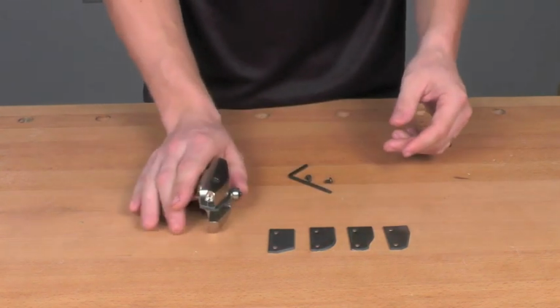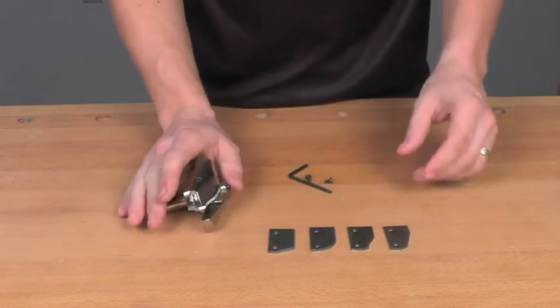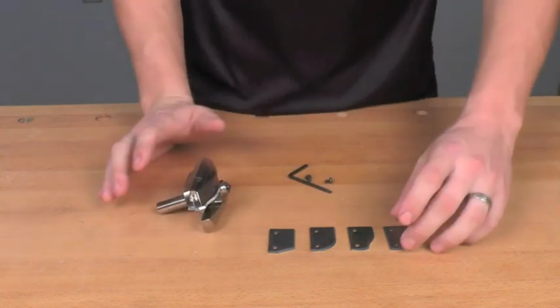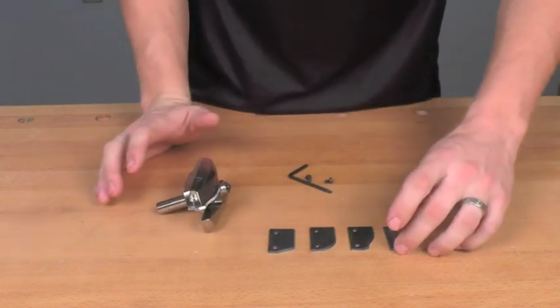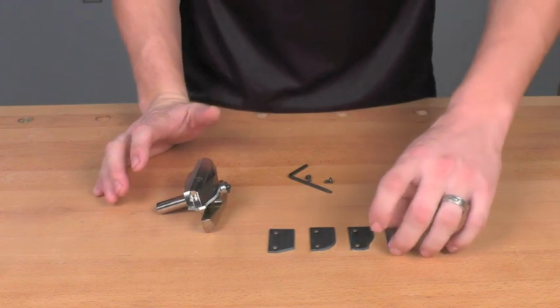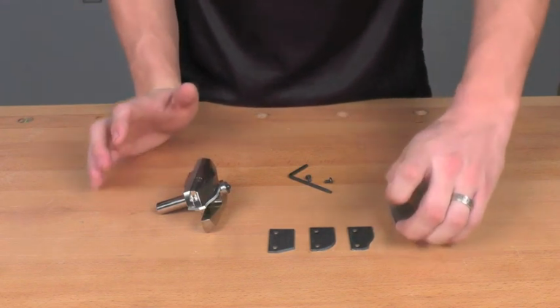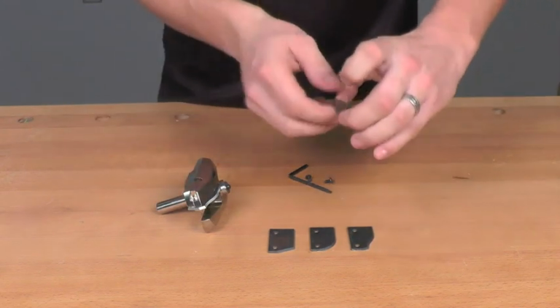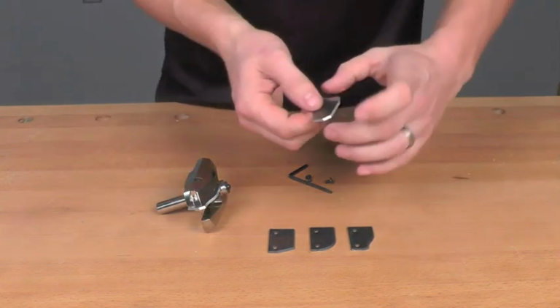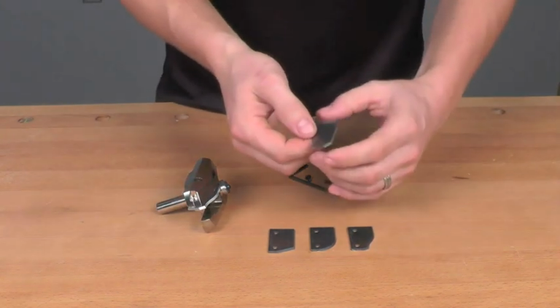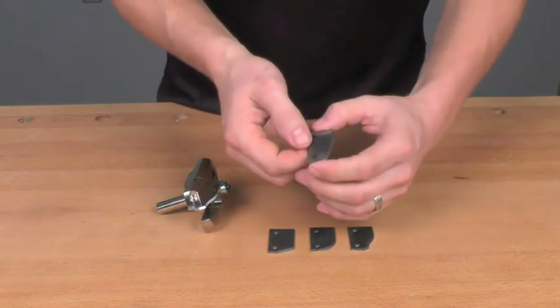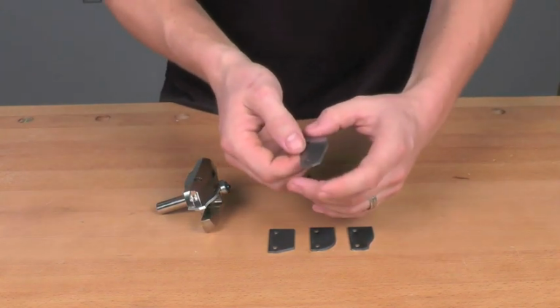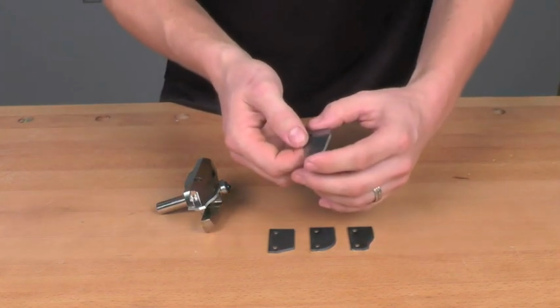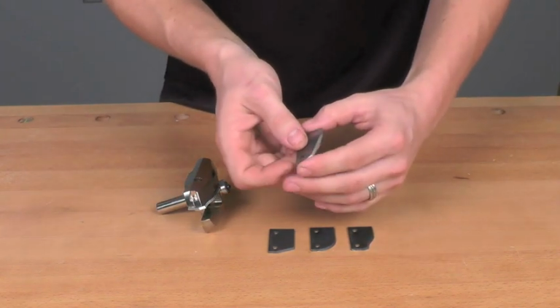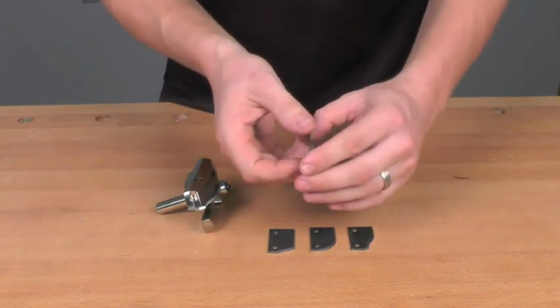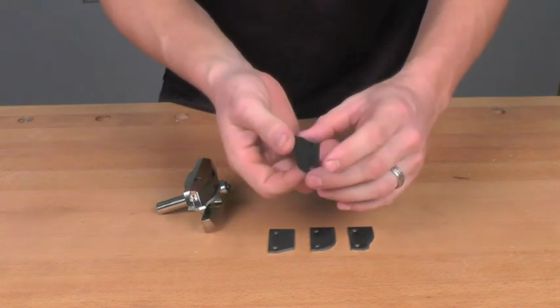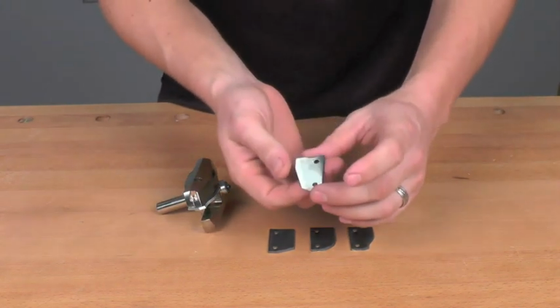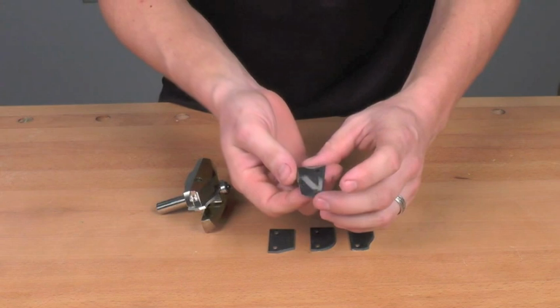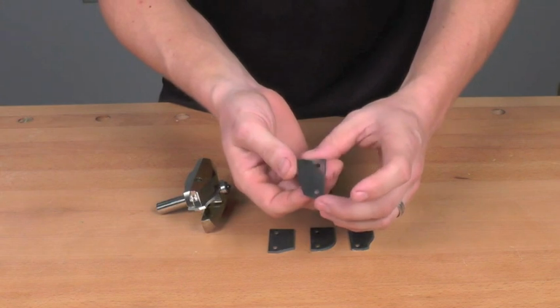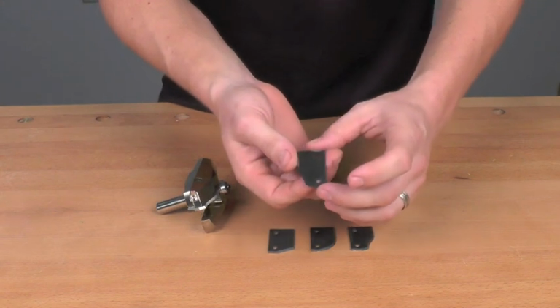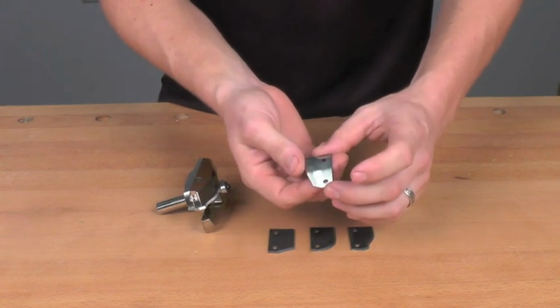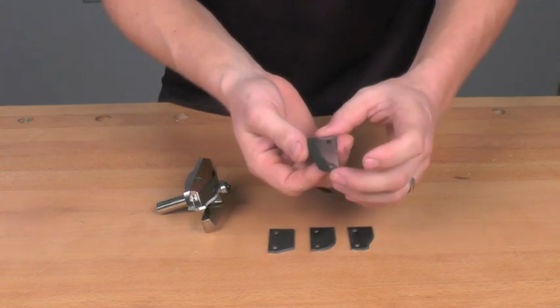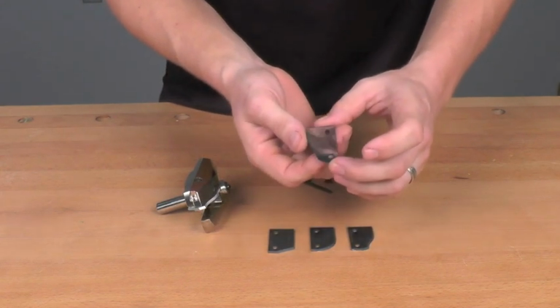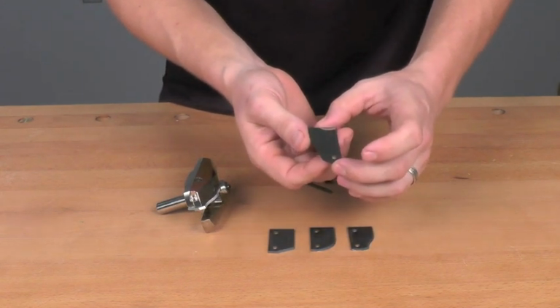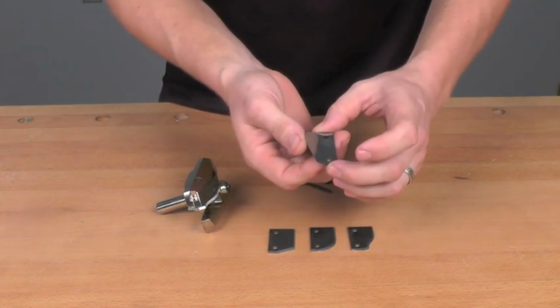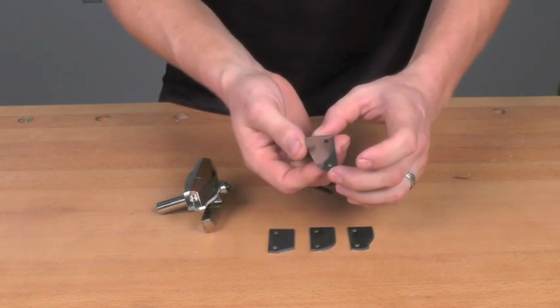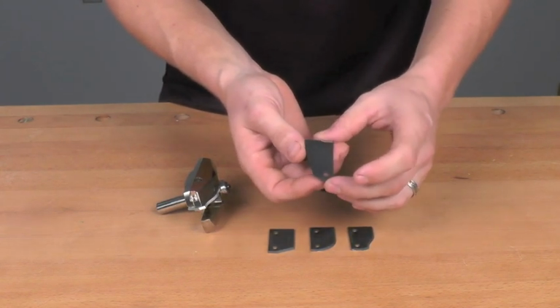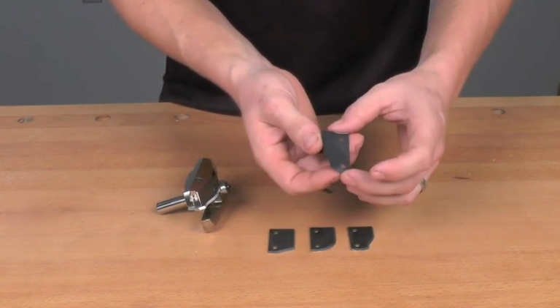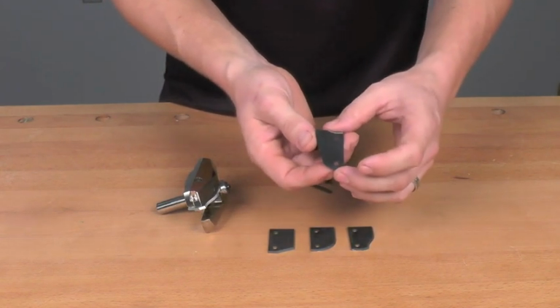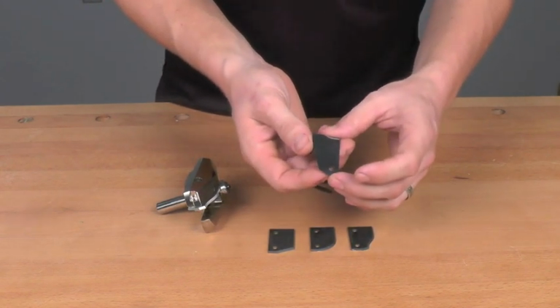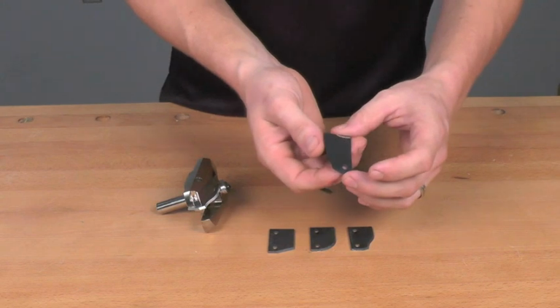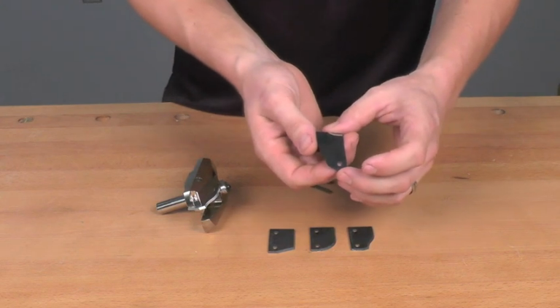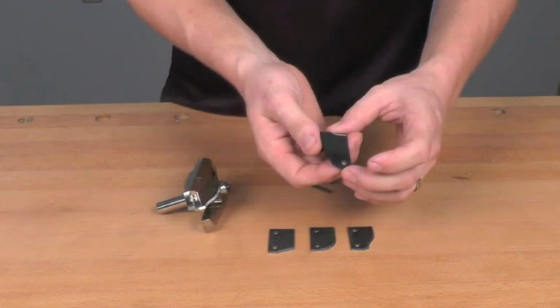The cutters for the Insert Pro are a C4 micro grain carbide. This has been mirror polished. This carbide will hold an edge up to 50% longer than a traditional carbide.